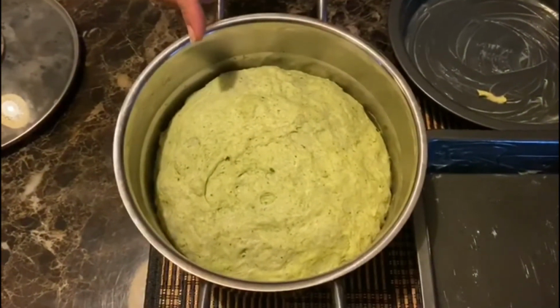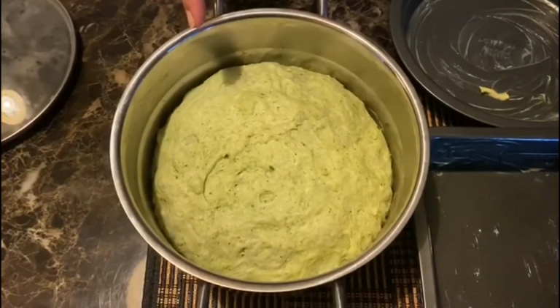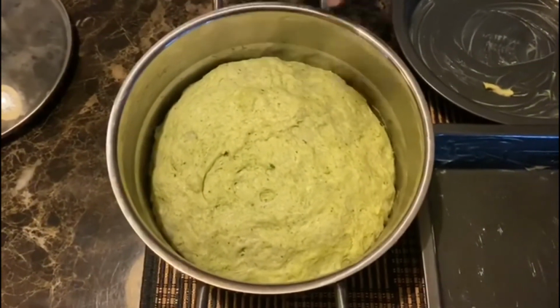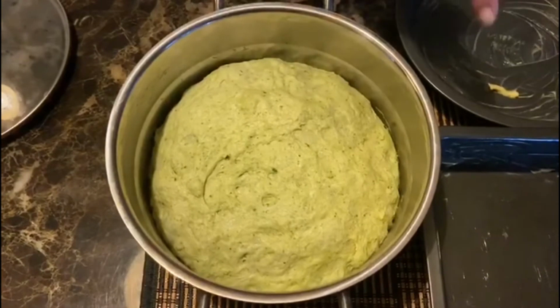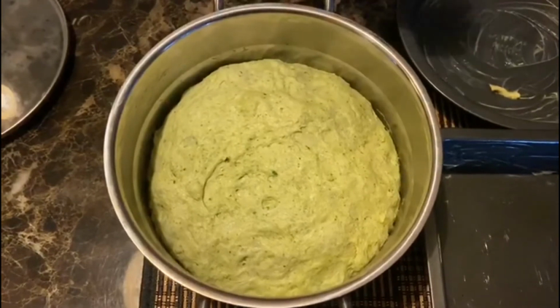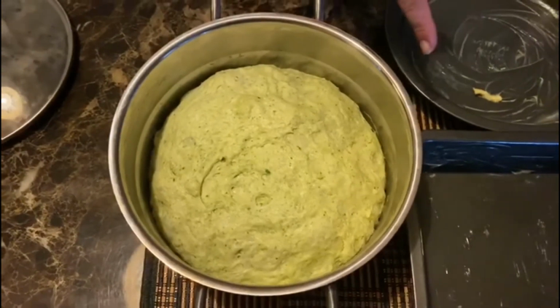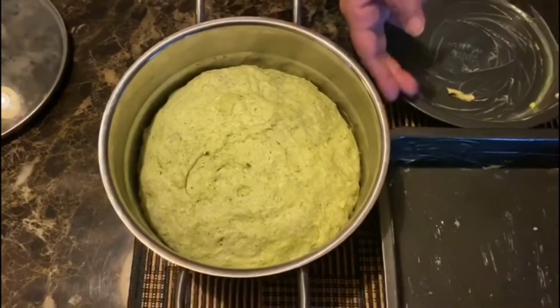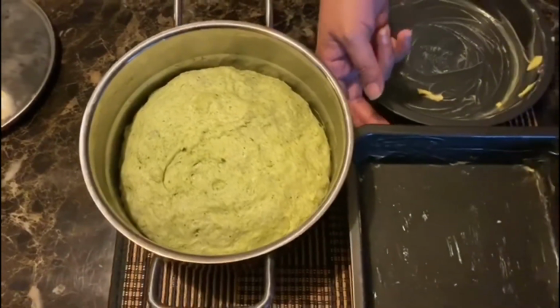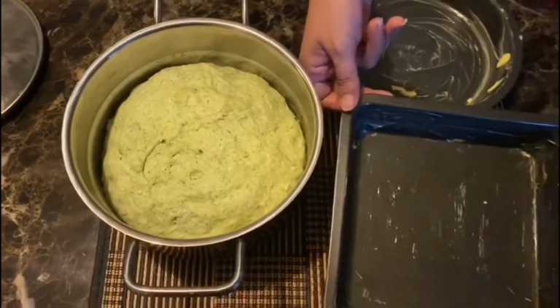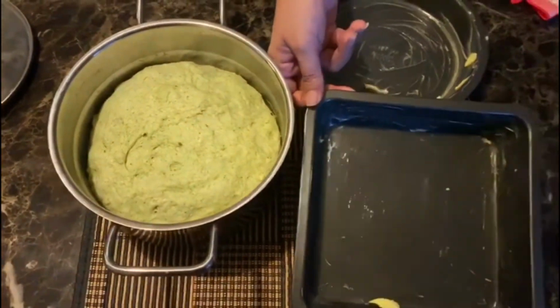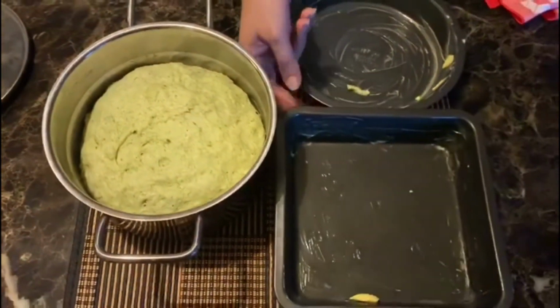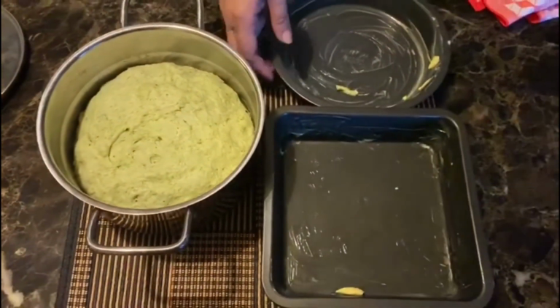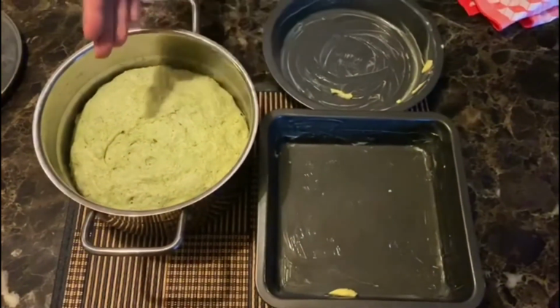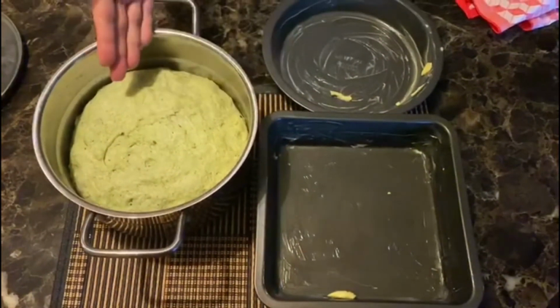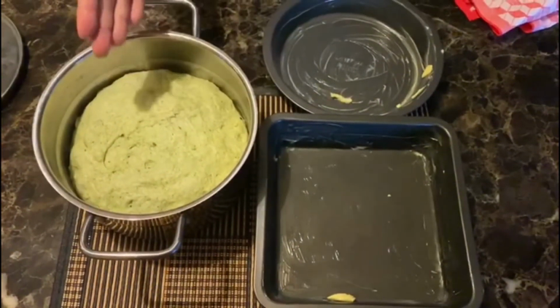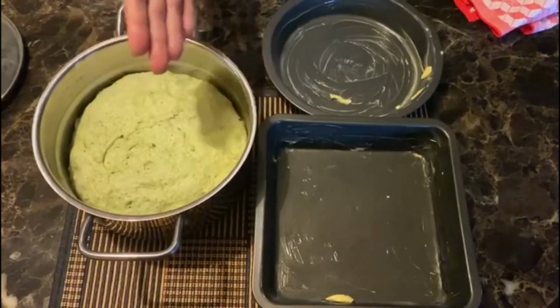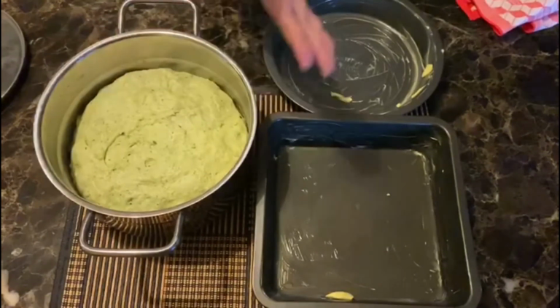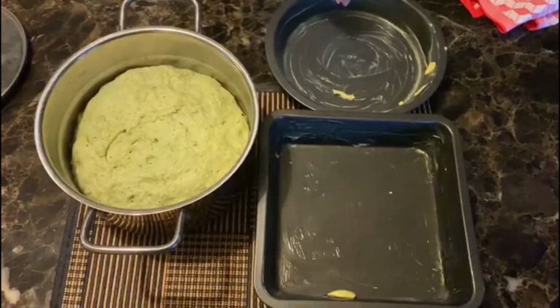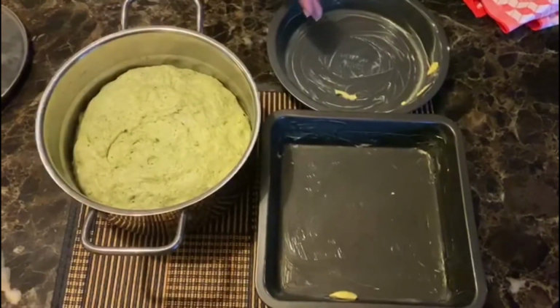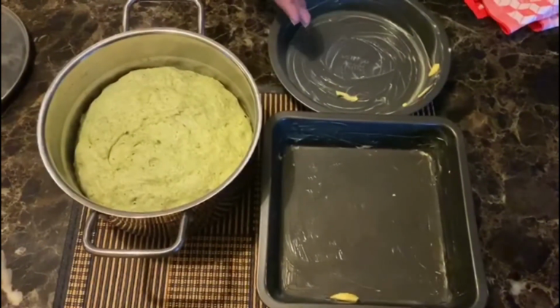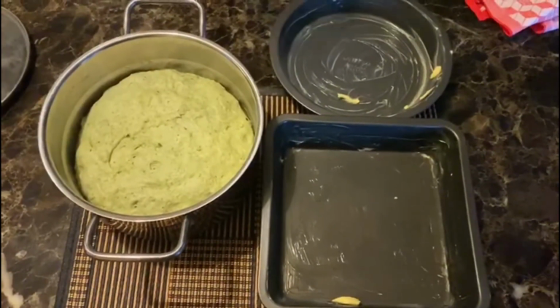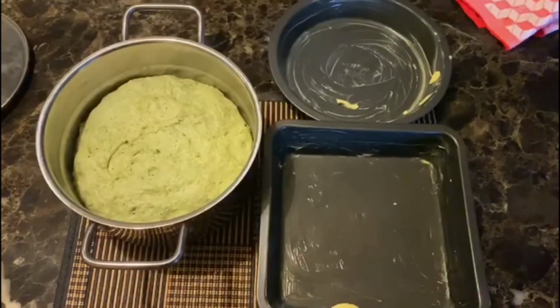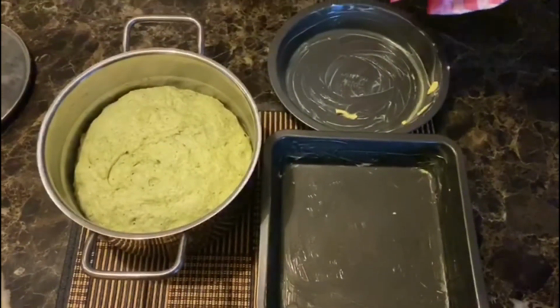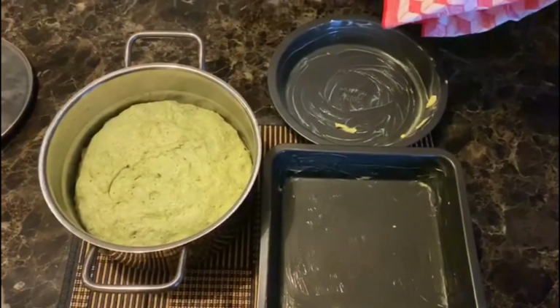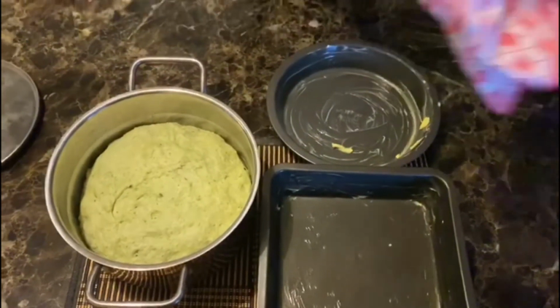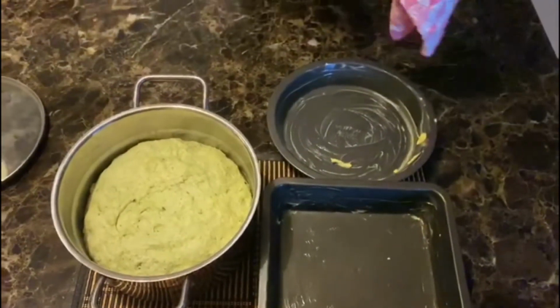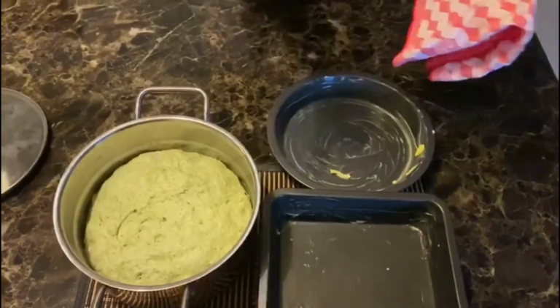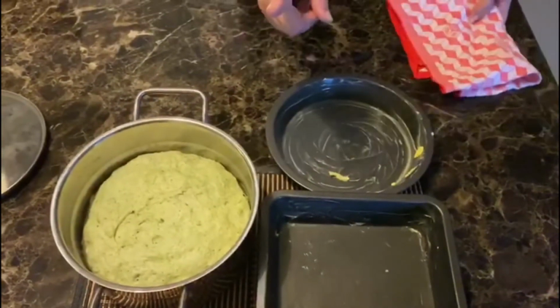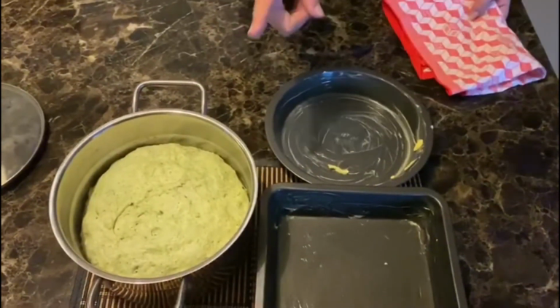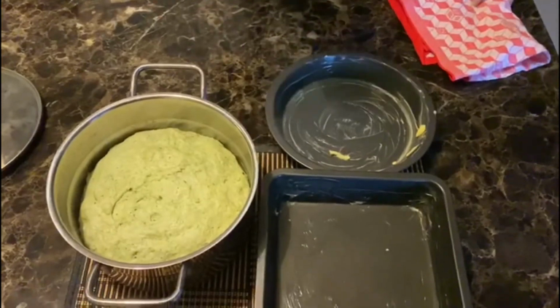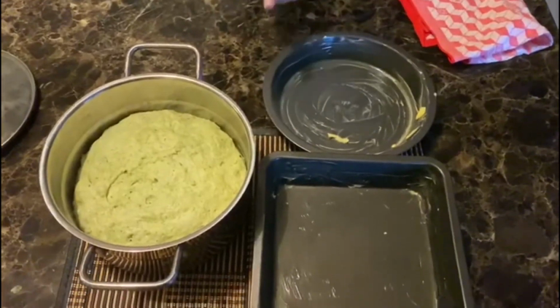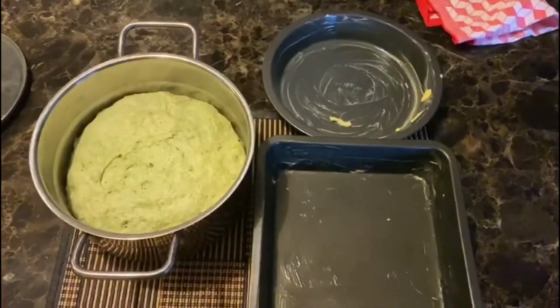Now what we have to do is, aap jo bhi shape dena chahein apne bread ko, us pan ko grease kar lijiye. We will divide this into two, and then hum ismein rakhne ke baad ek moist kapde se cover kar dijiye for another one hour, and then we will bake it.